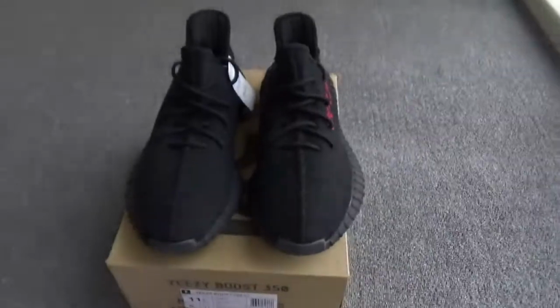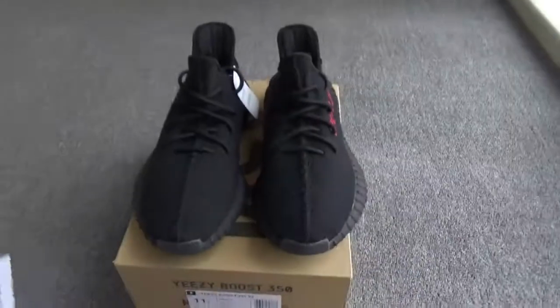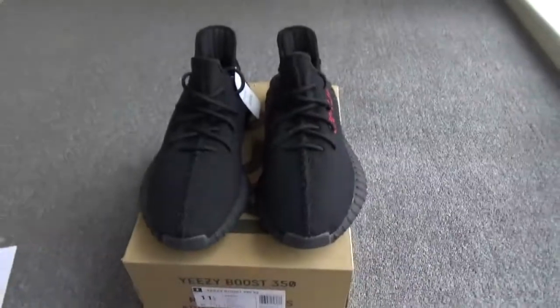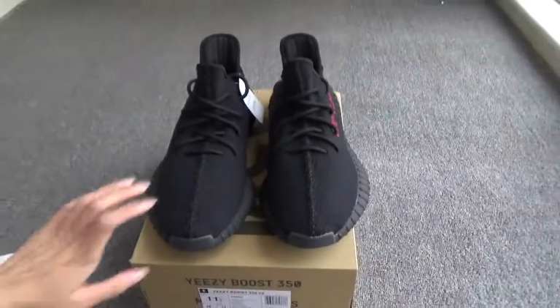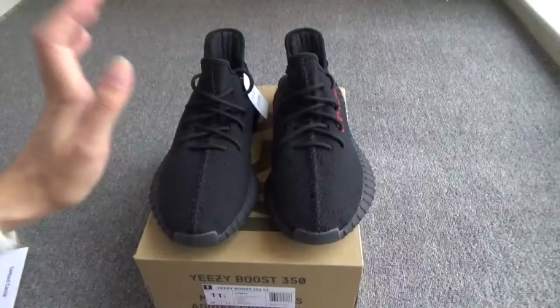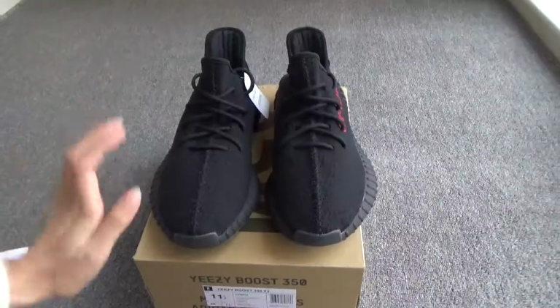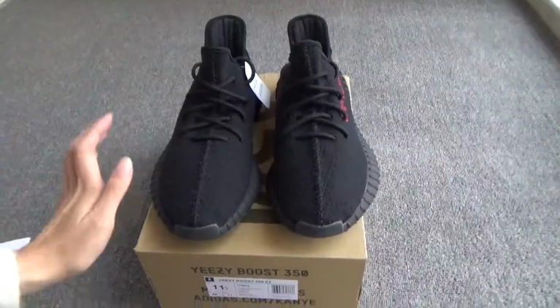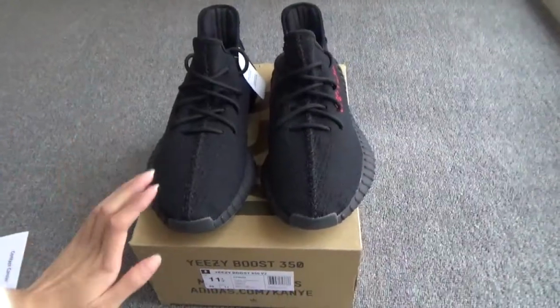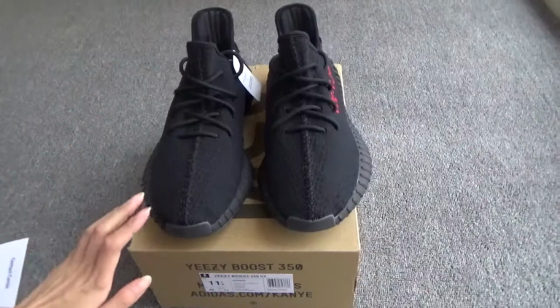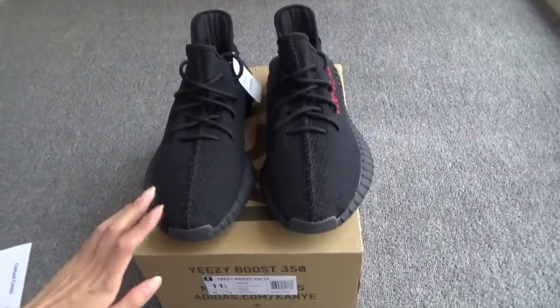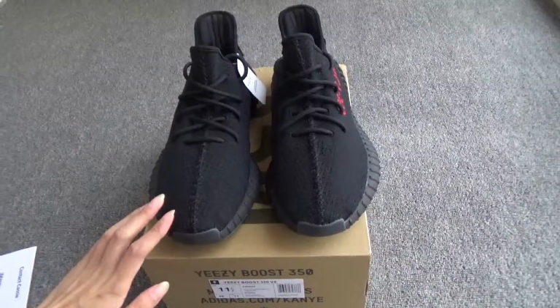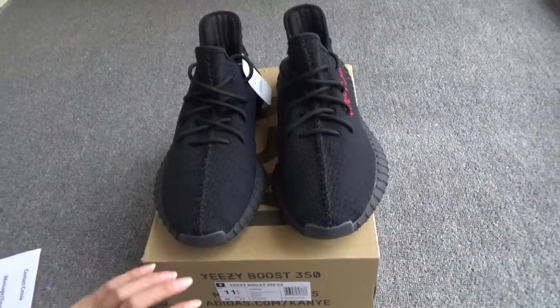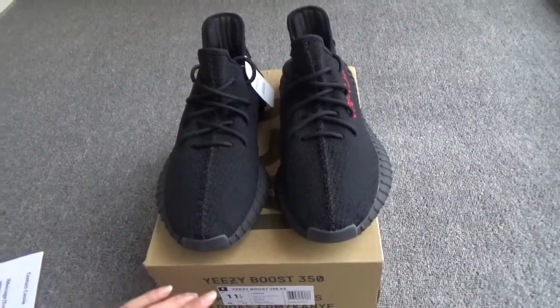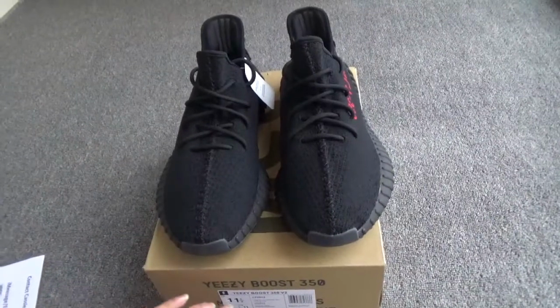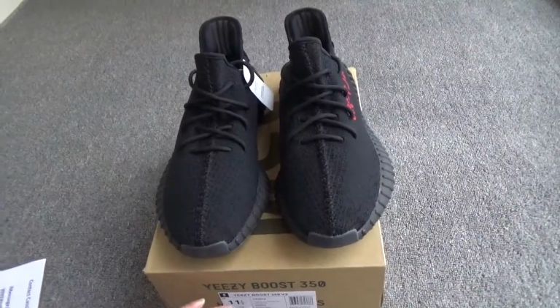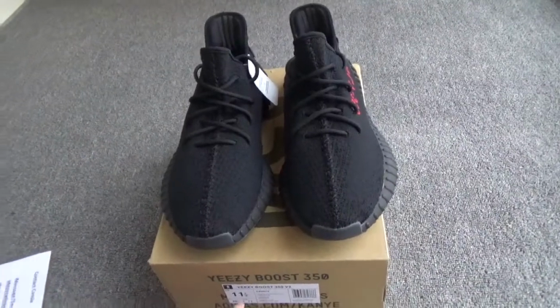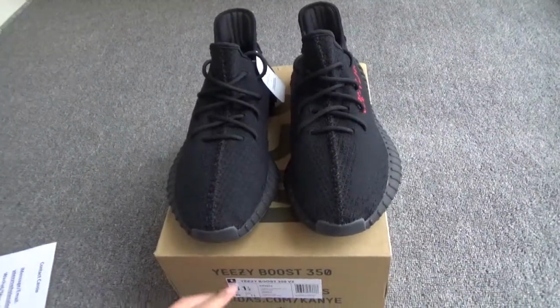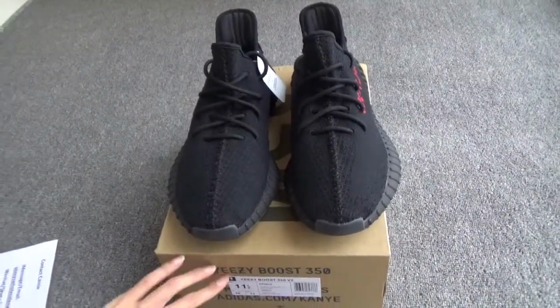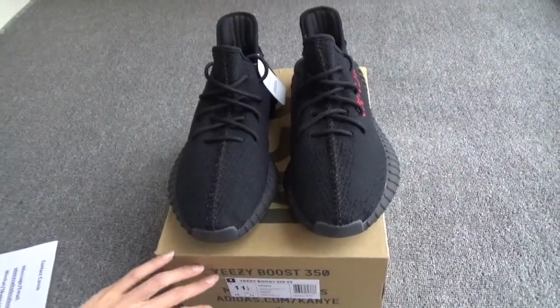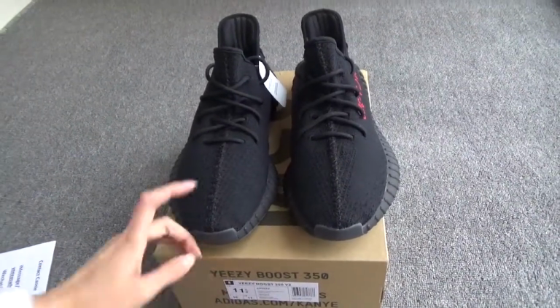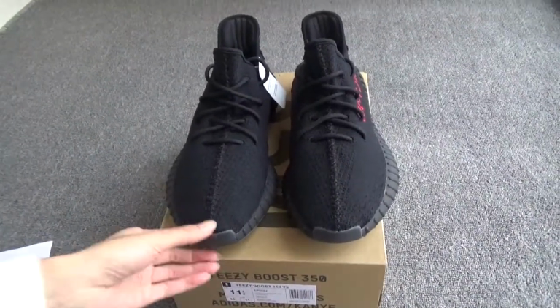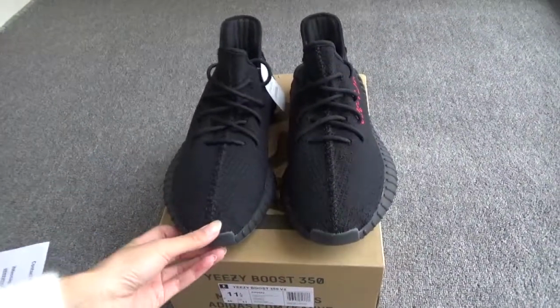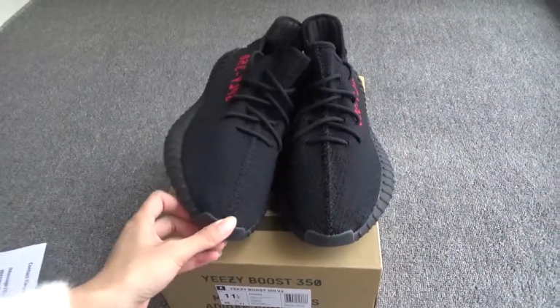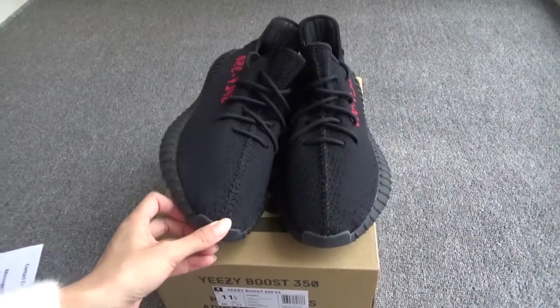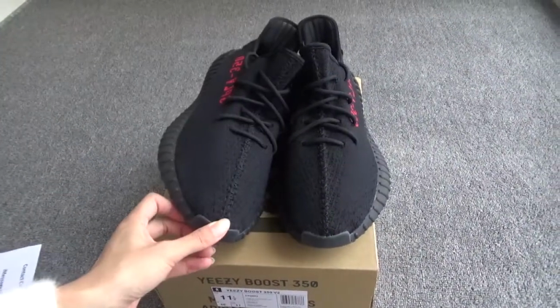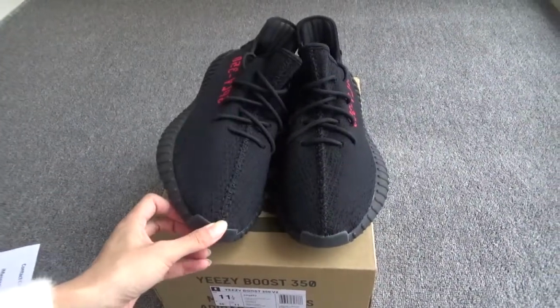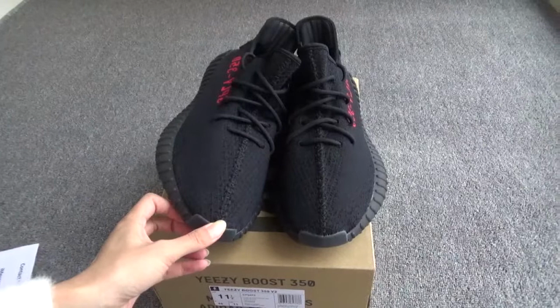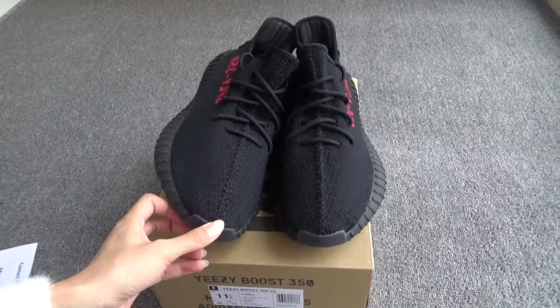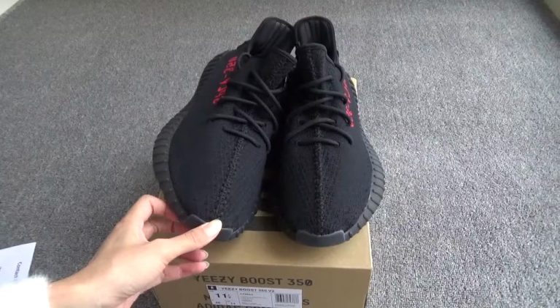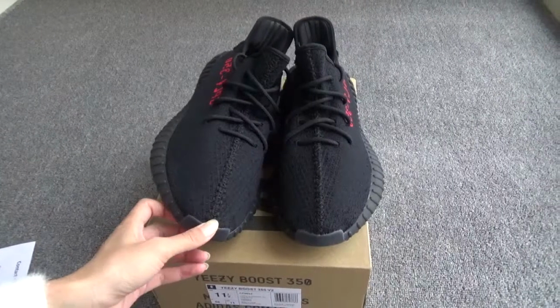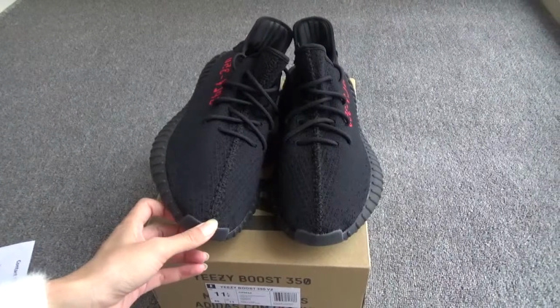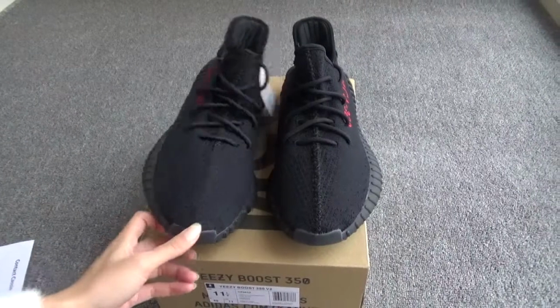Today let me show you our EZ 350 Boost Version 2 in the Pirate Bred colorway.